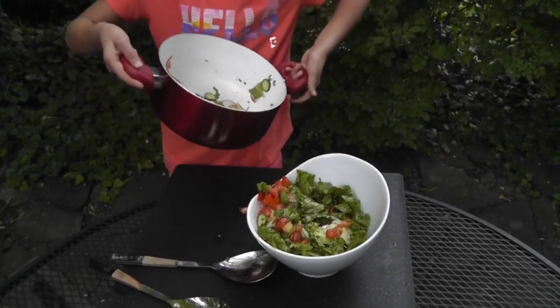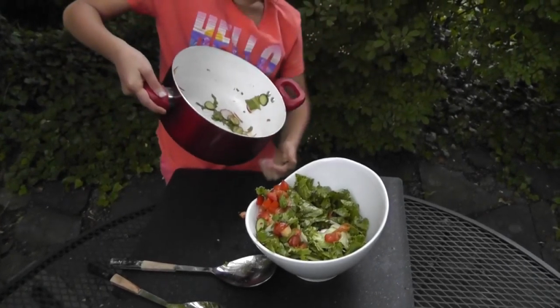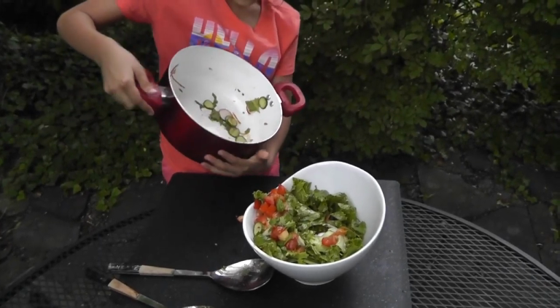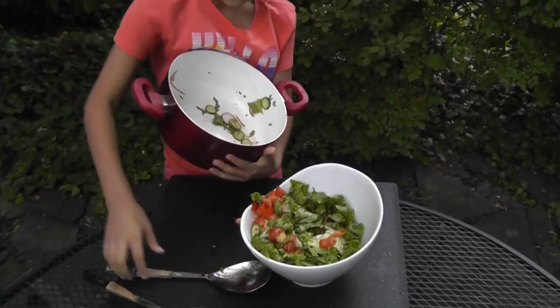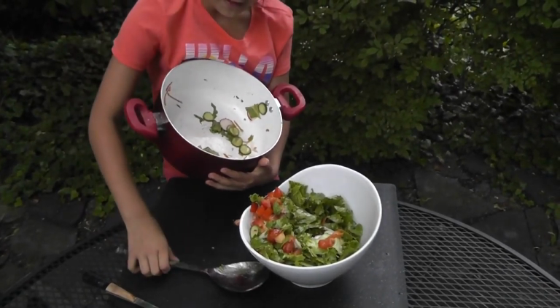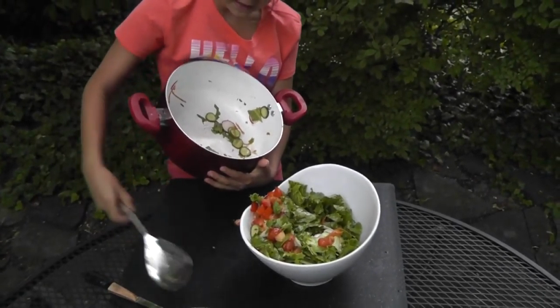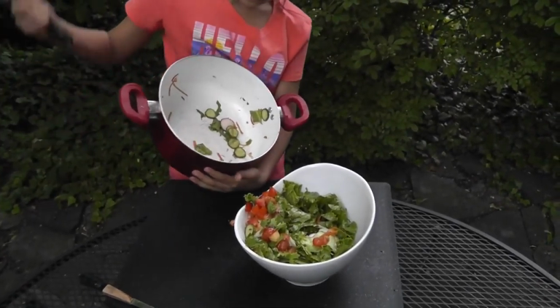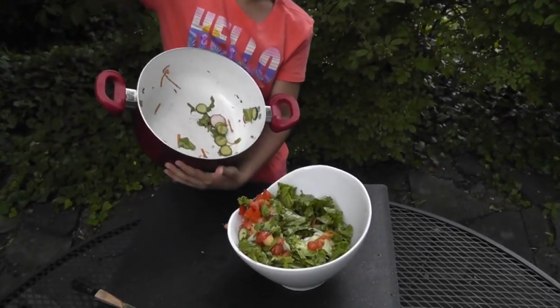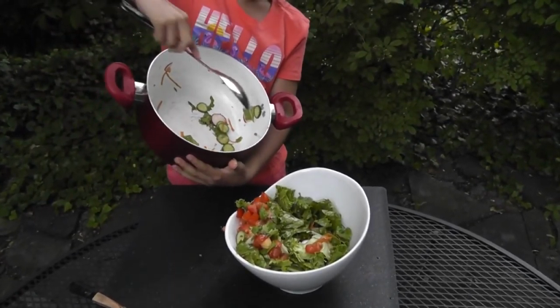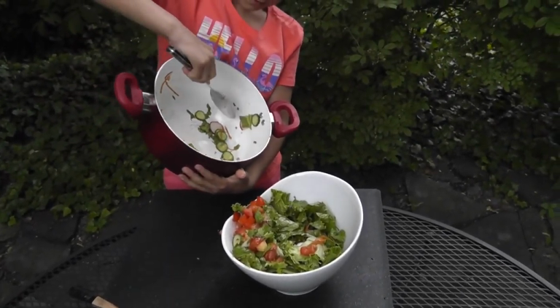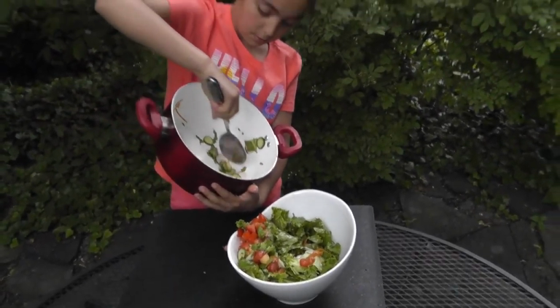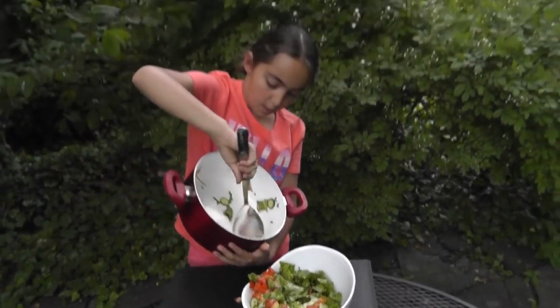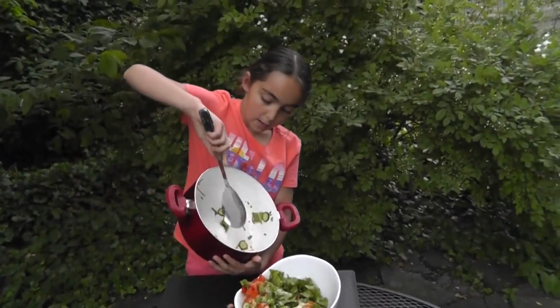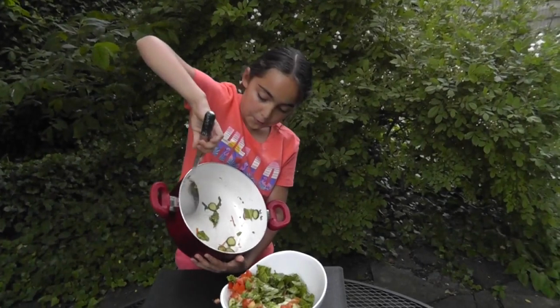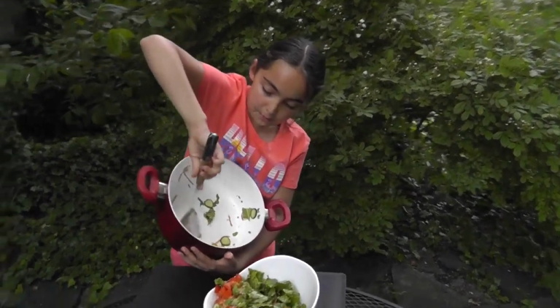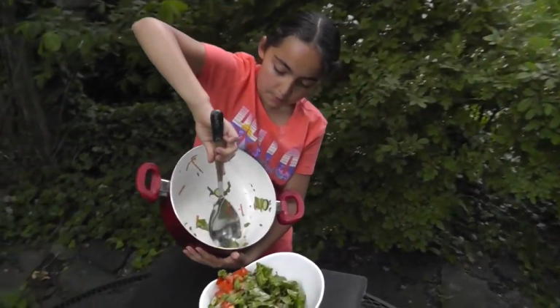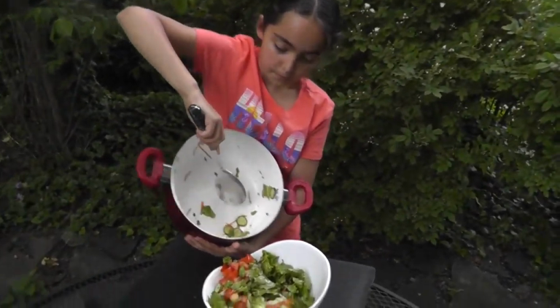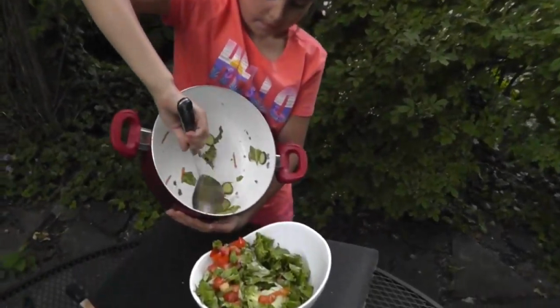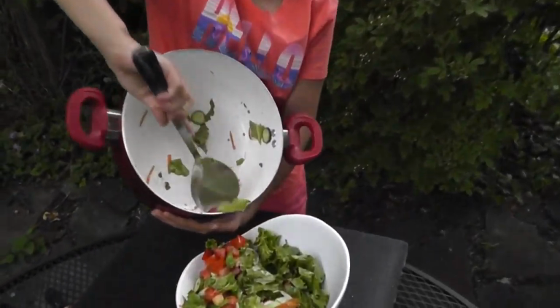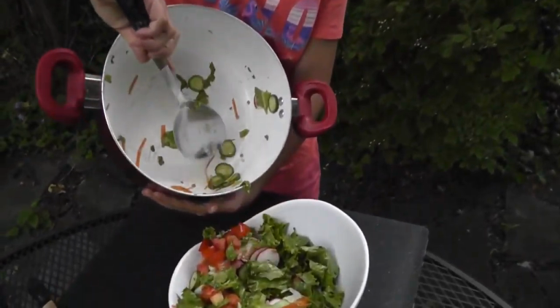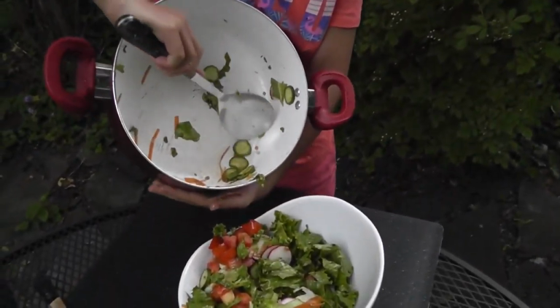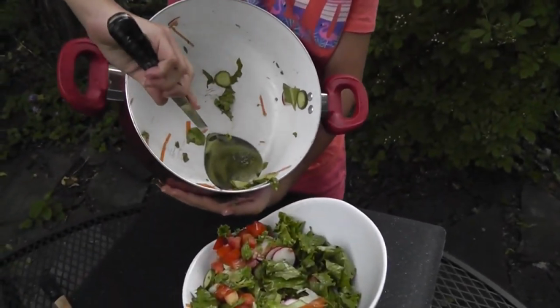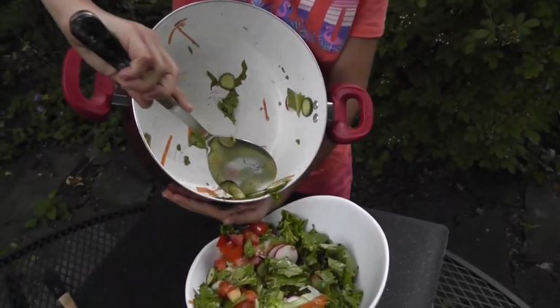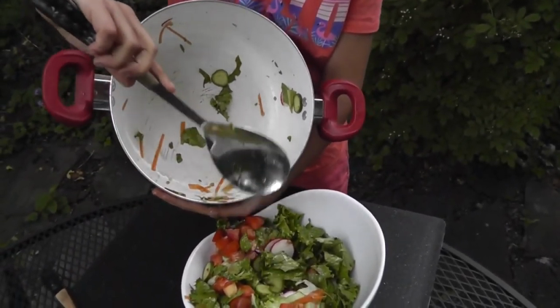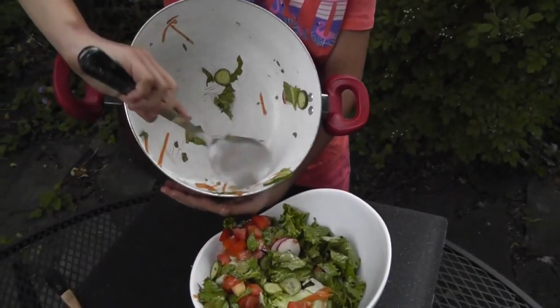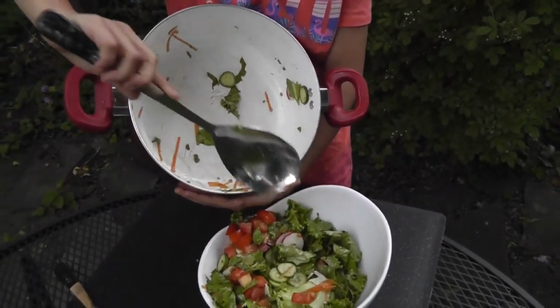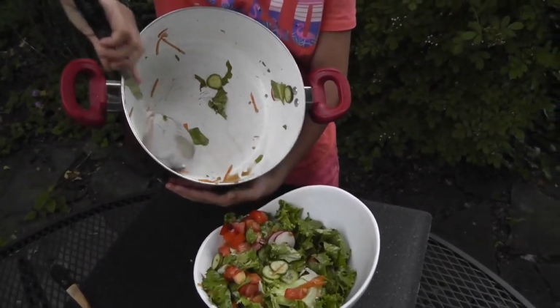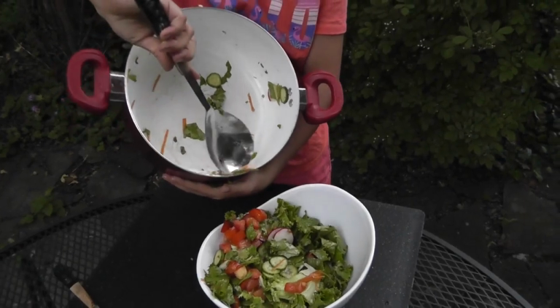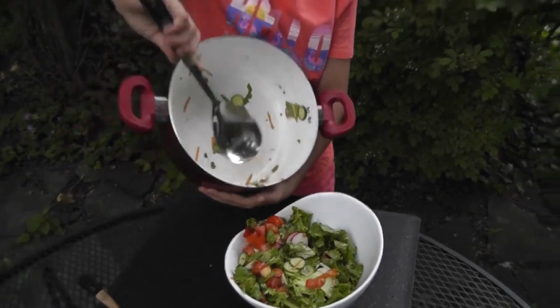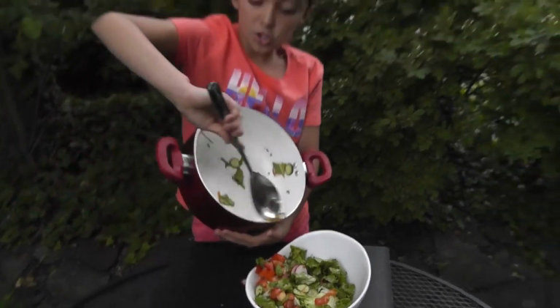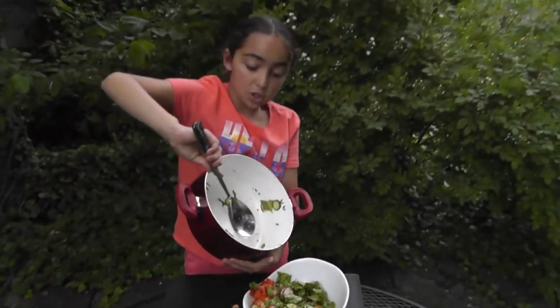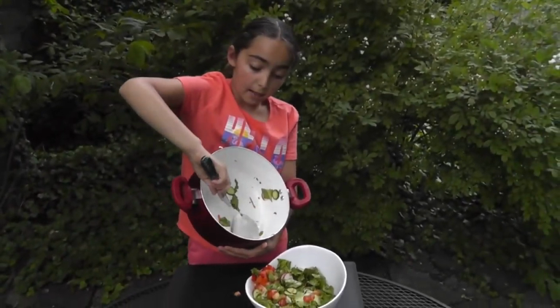The bowl should be at your belly height and you should get all of it out — the rest of all the things — because you want to have an extra good salad.